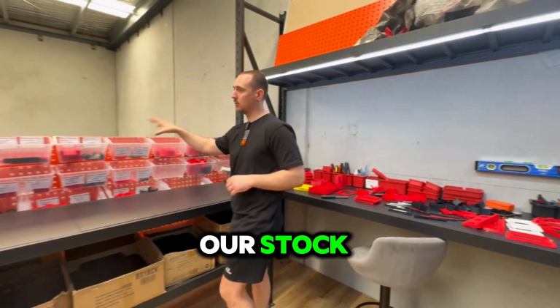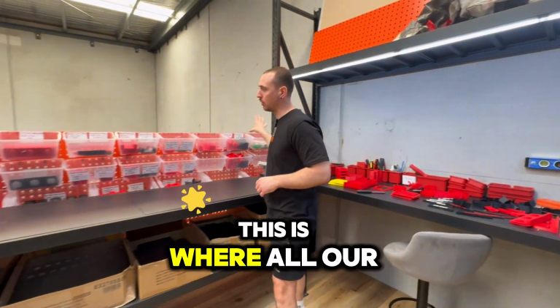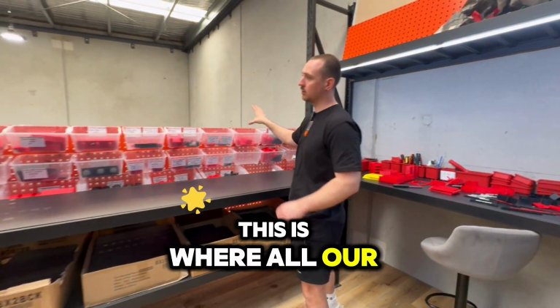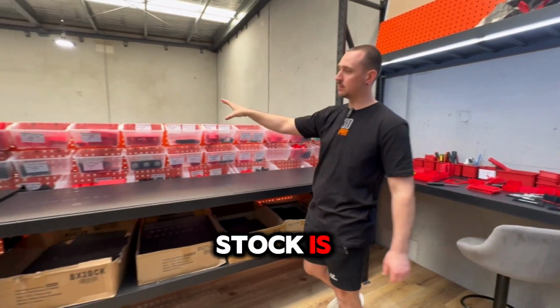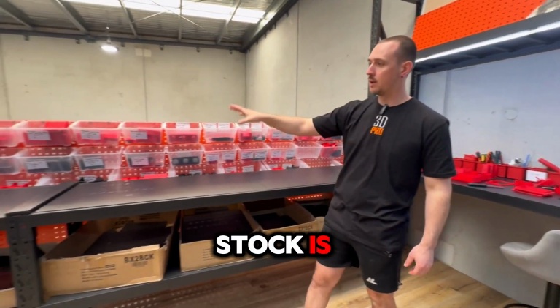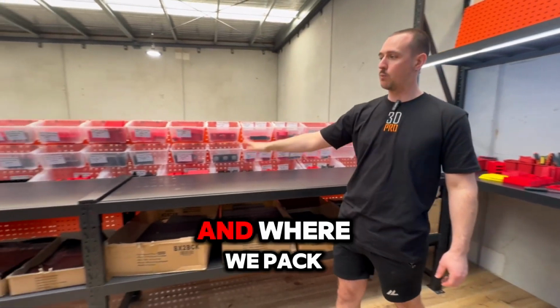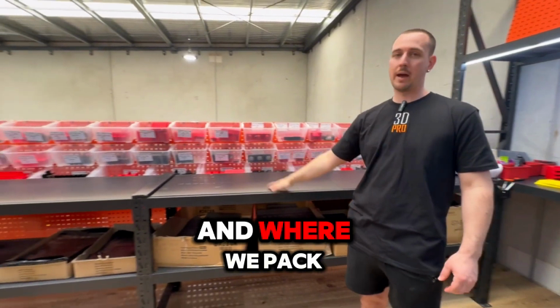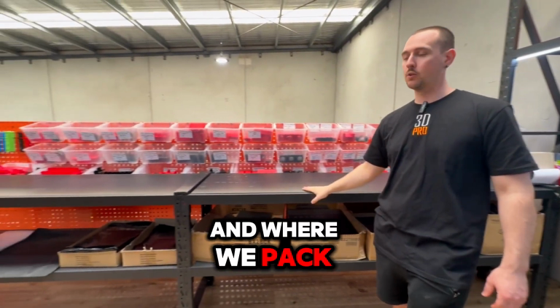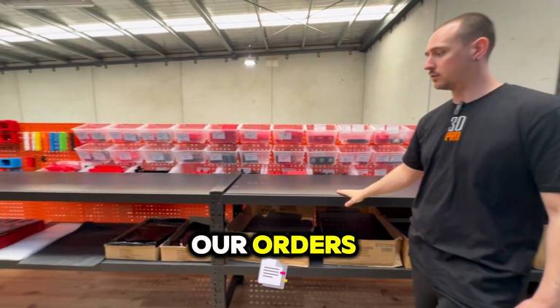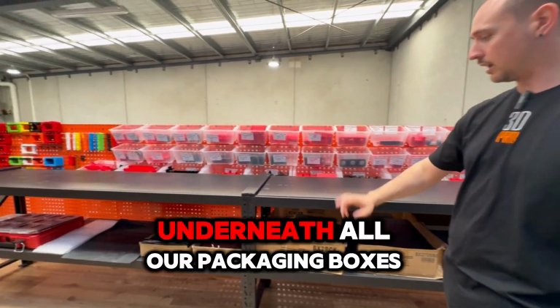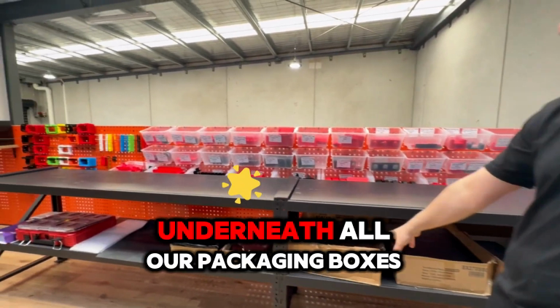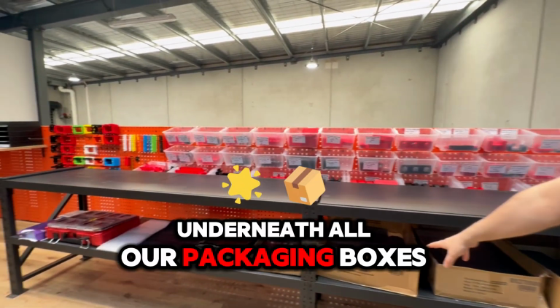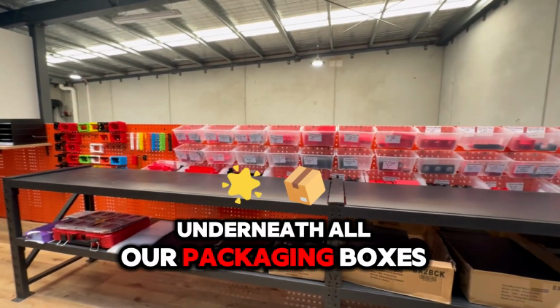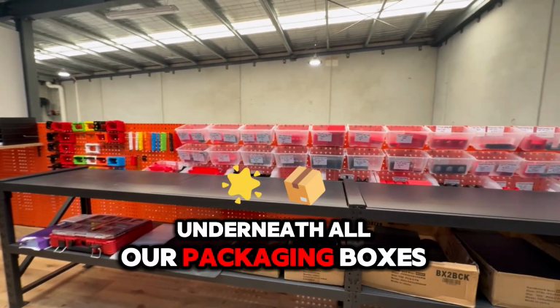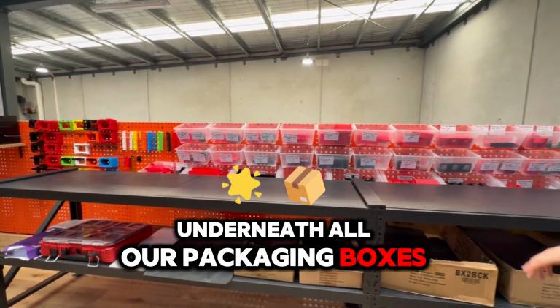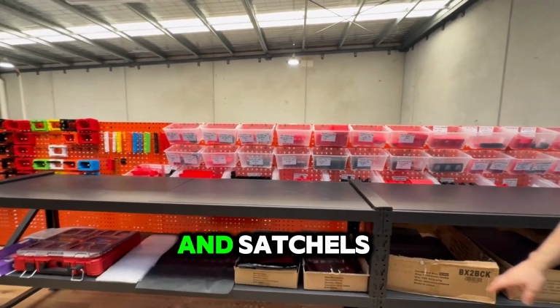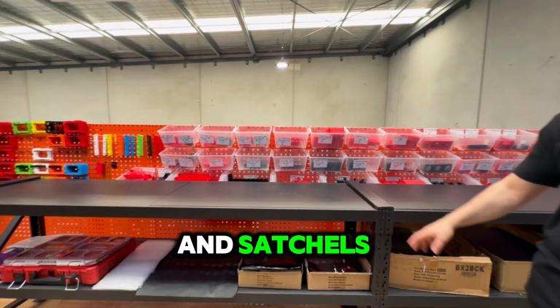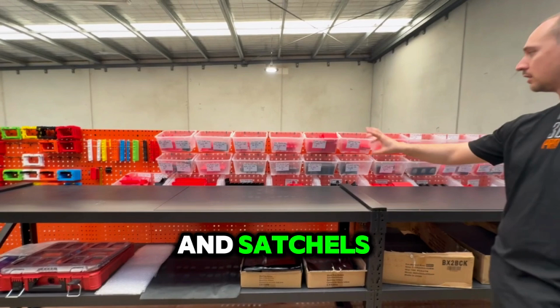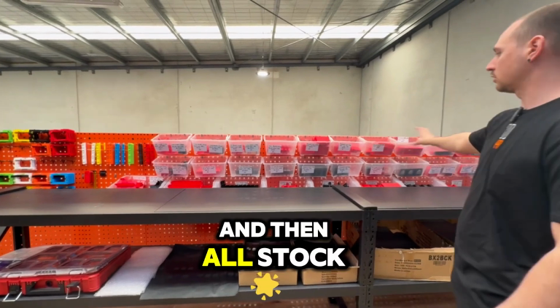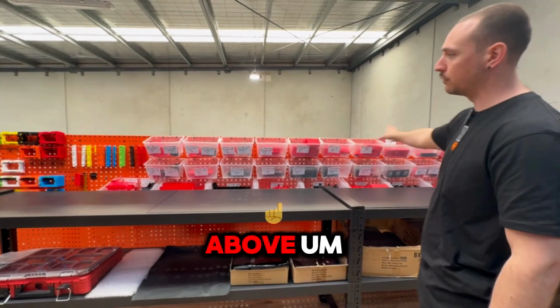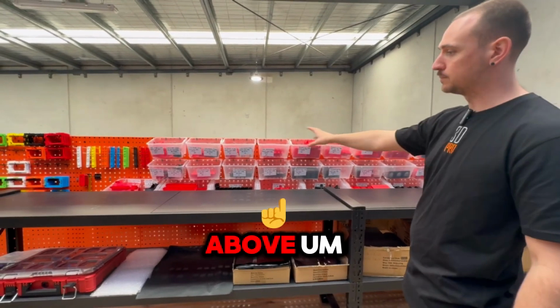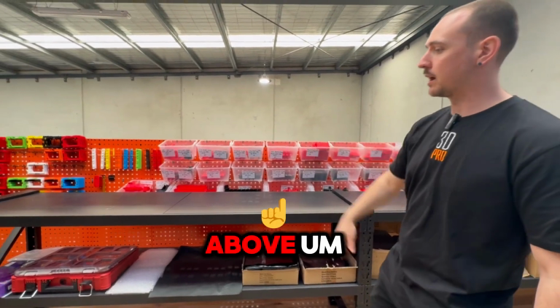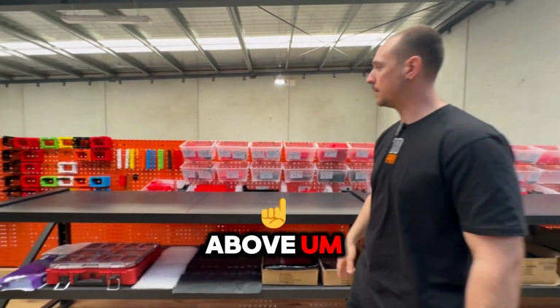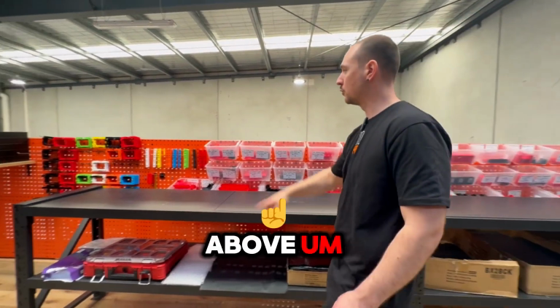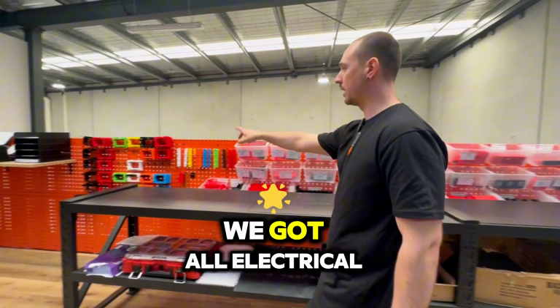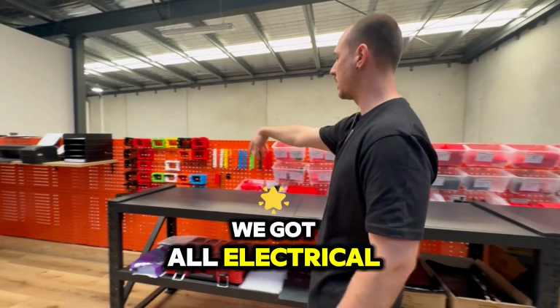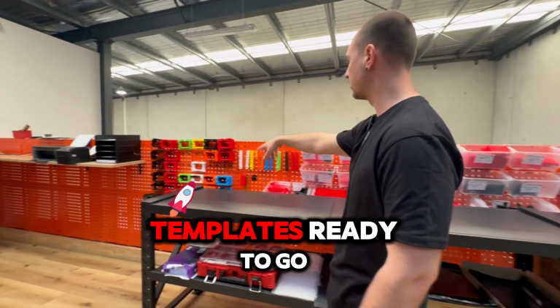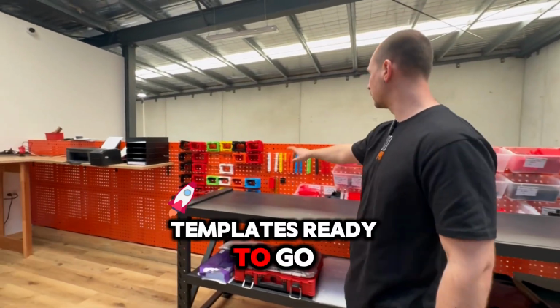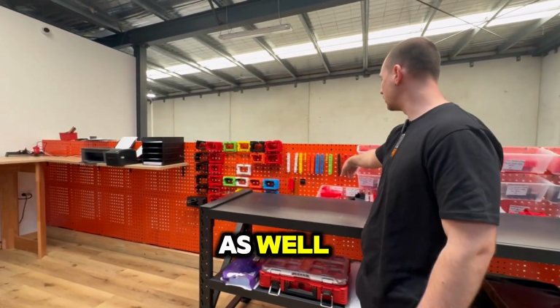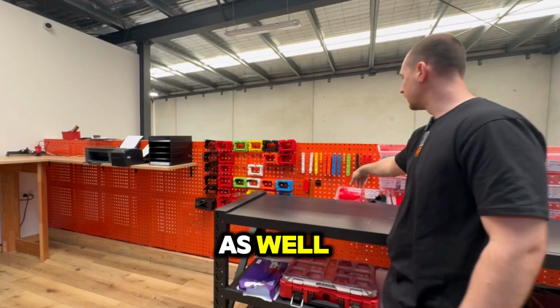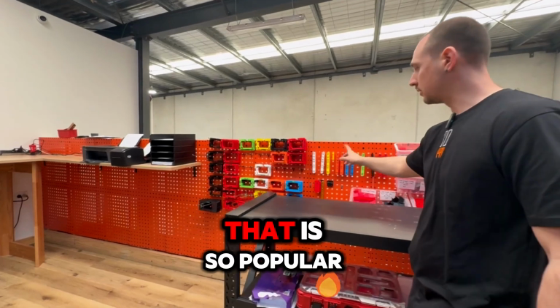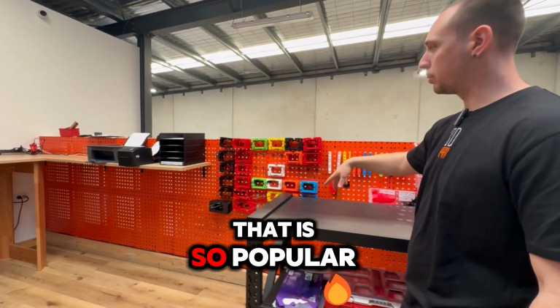This is where all our stock is and where we pack our orders. Underneath we have all our packaging boxes and satchels, and then all stock above. We've got all our electrical templates ready to go as well — they are so popular.